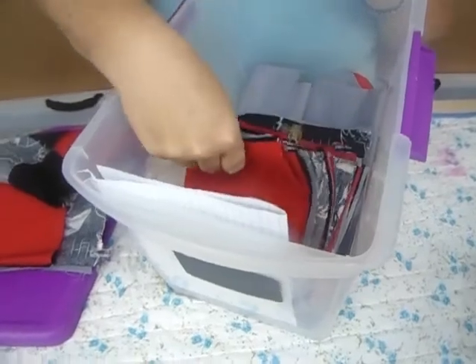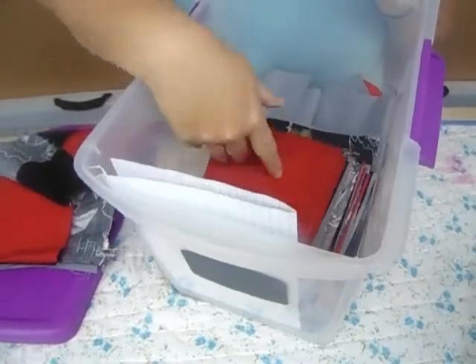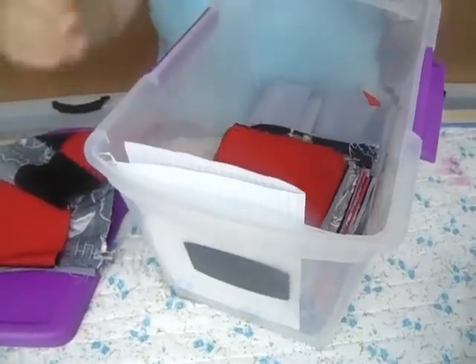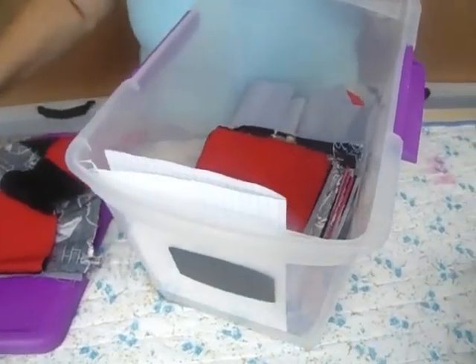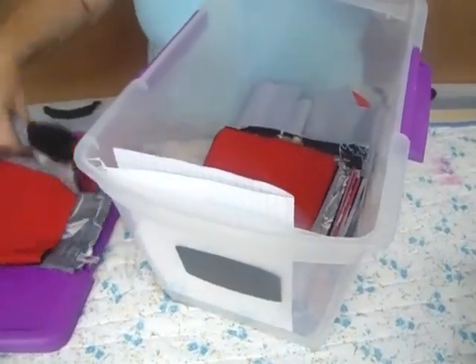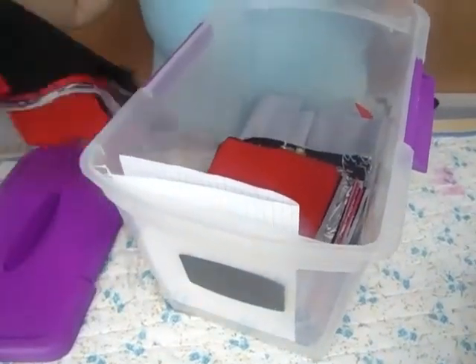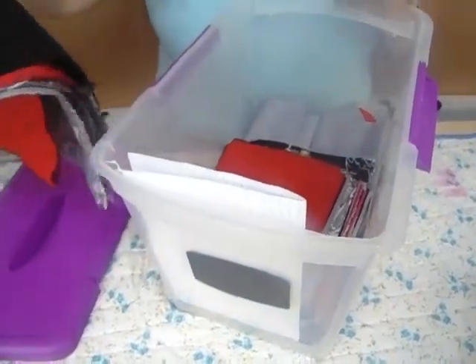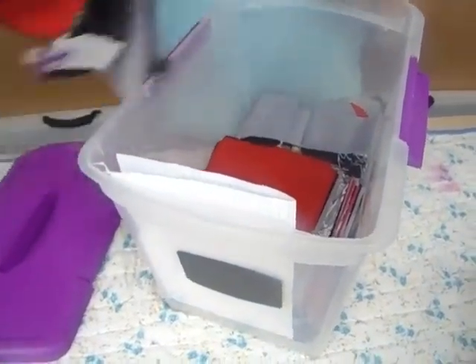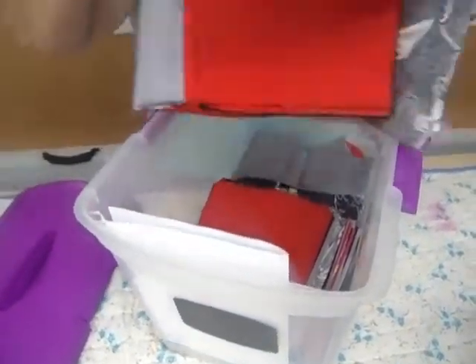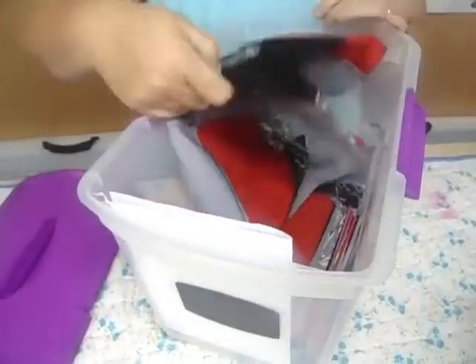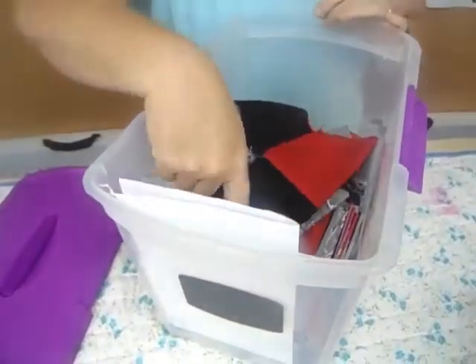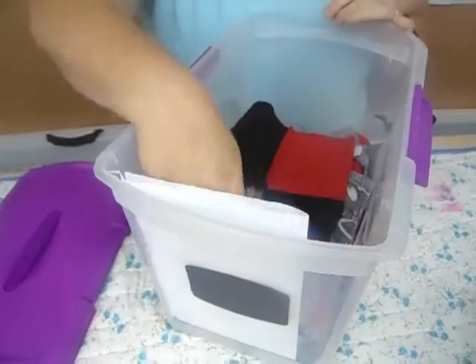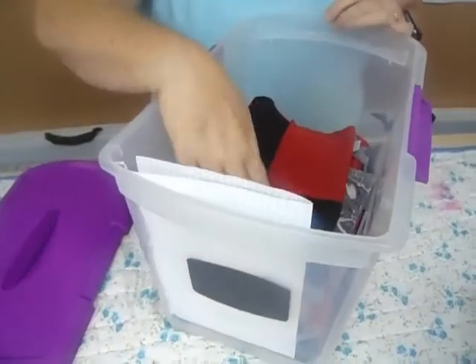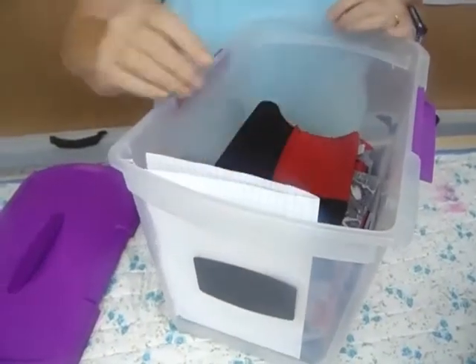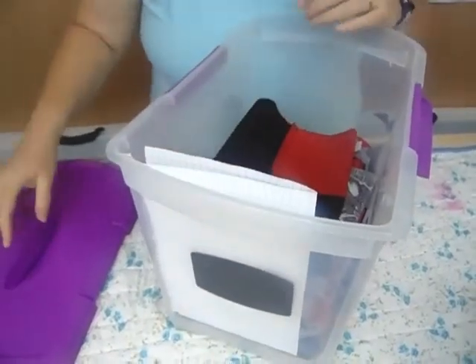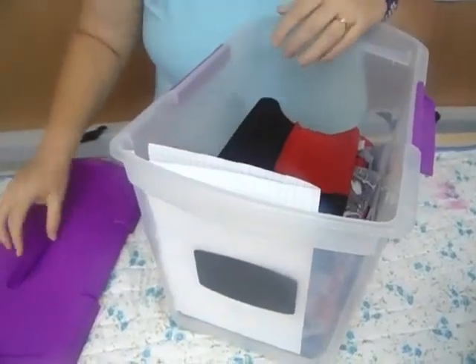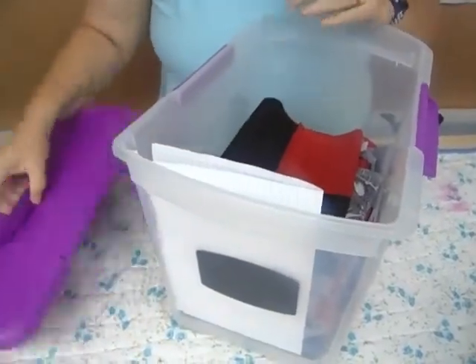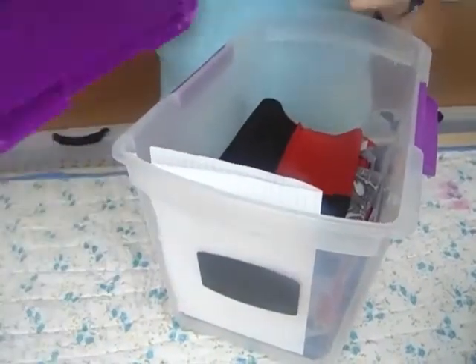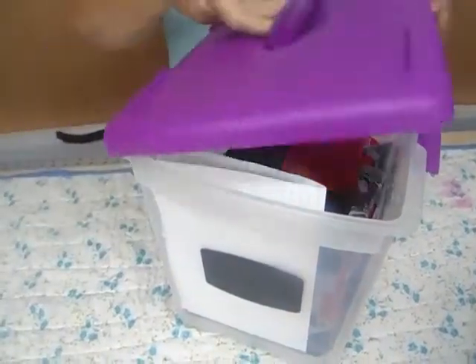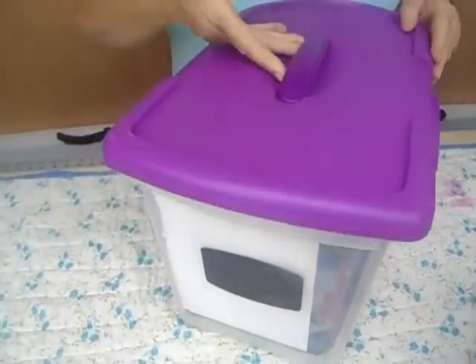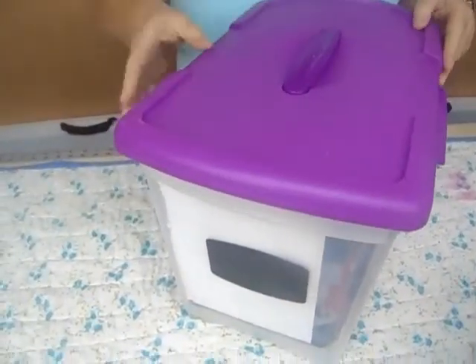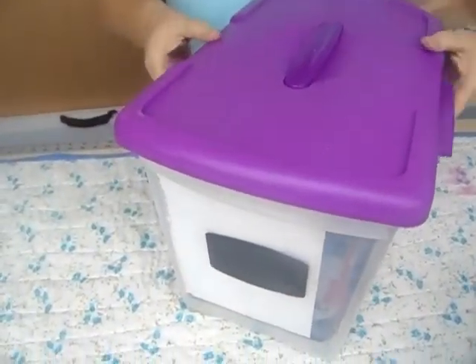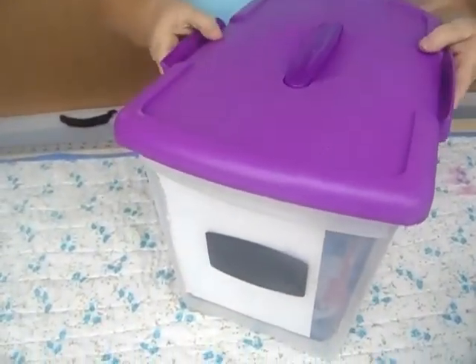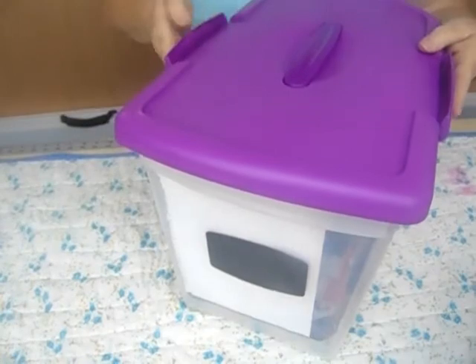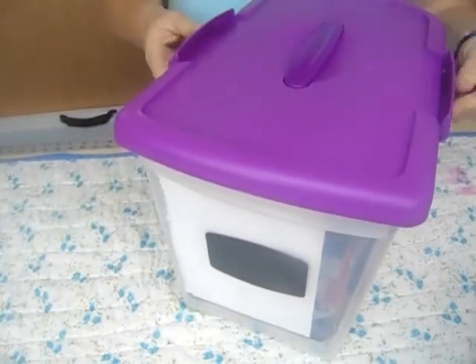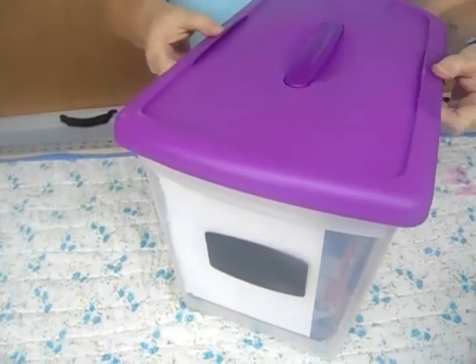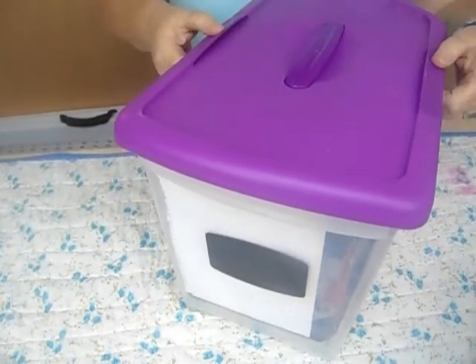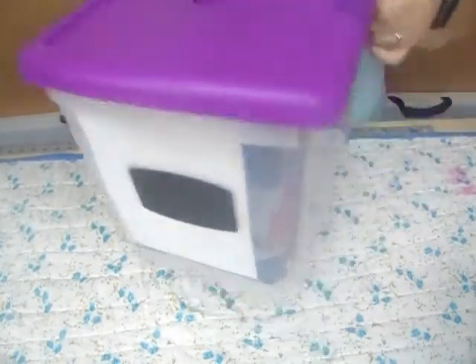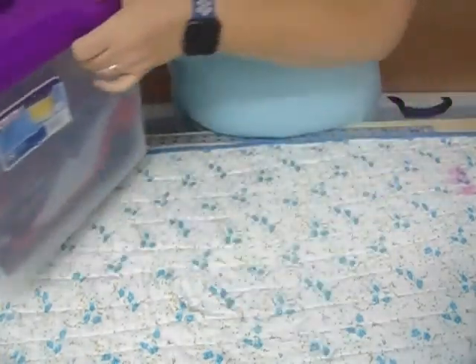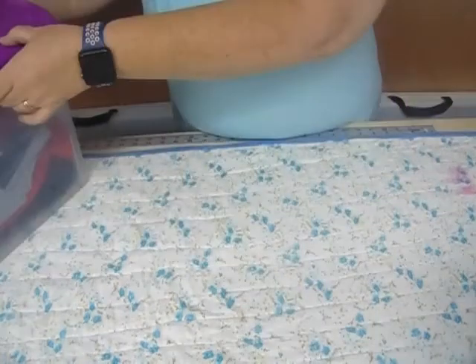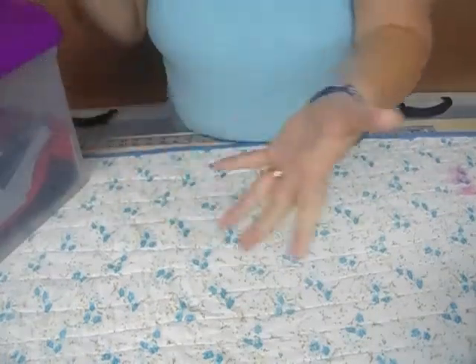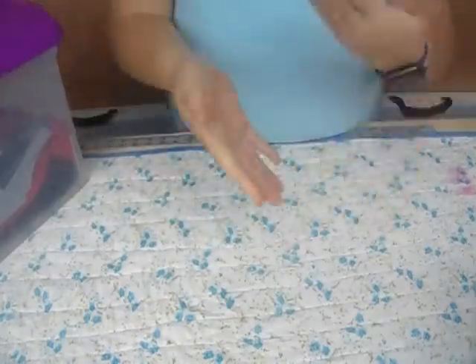I've got my daughter's quilt pieces in here that I'm doing for her Batman quilt. As you can see, I have them all pinned together, and I have the beginning part of the quilt stored in here as well.